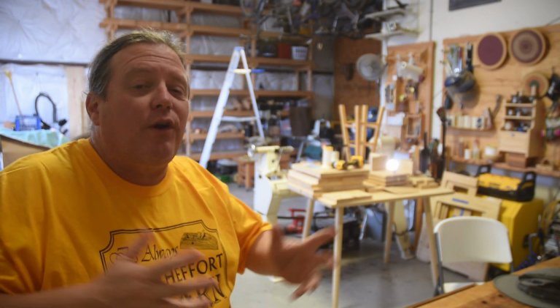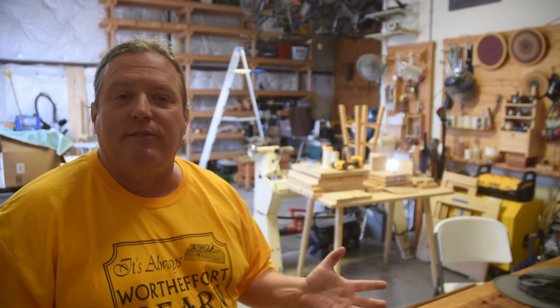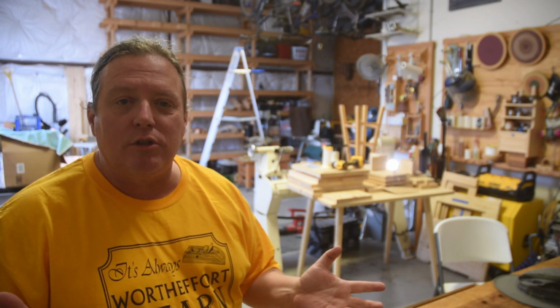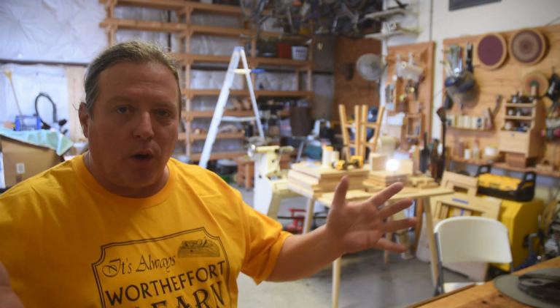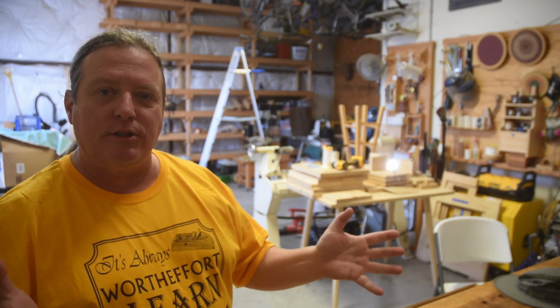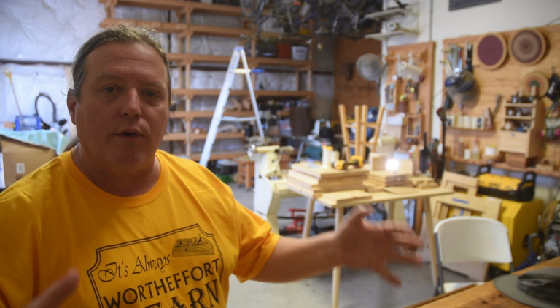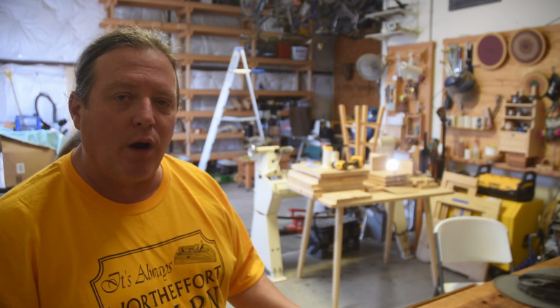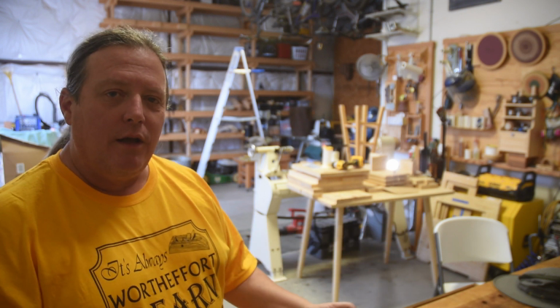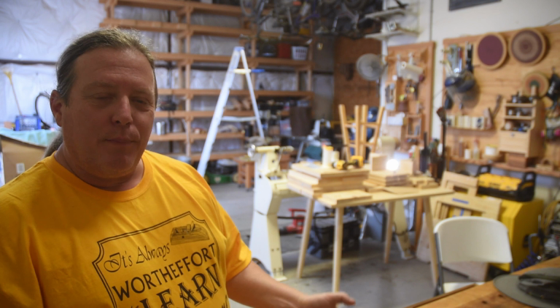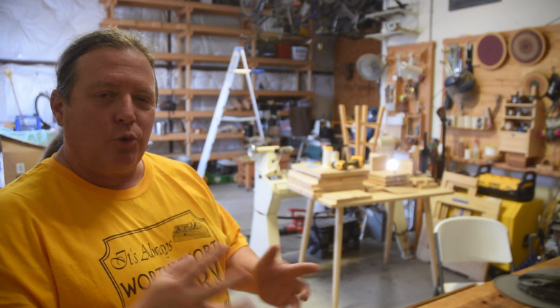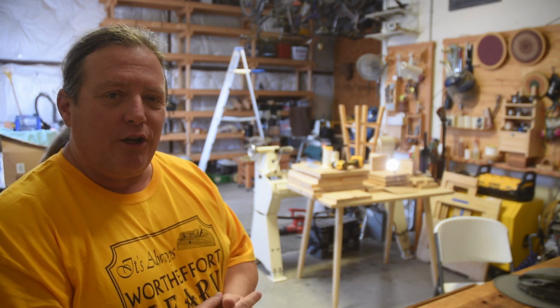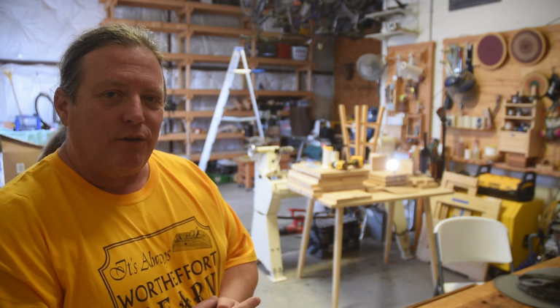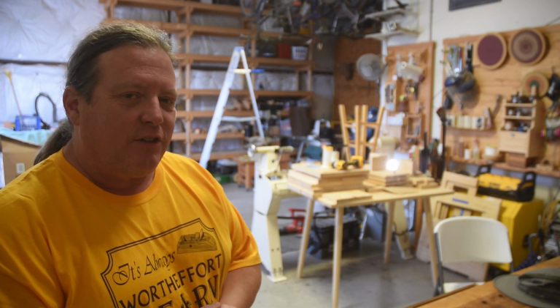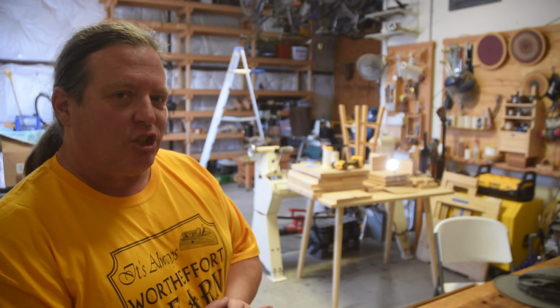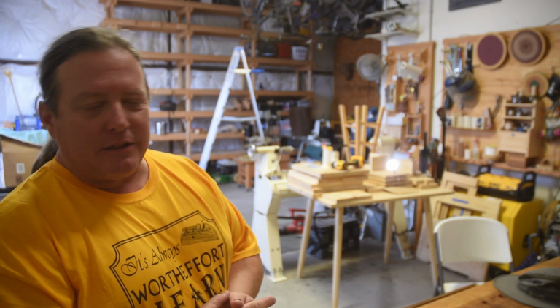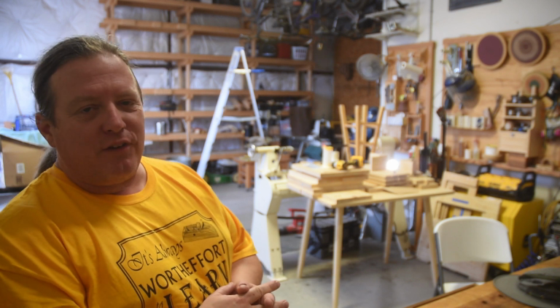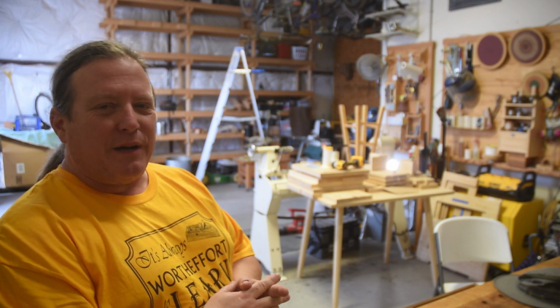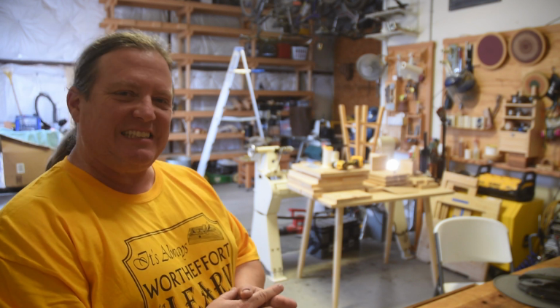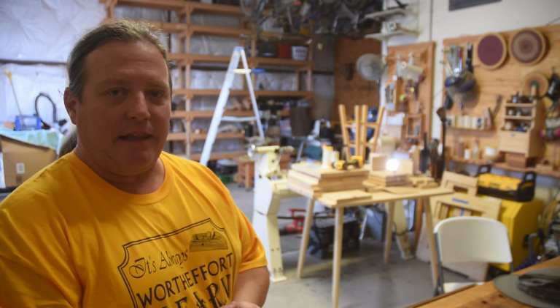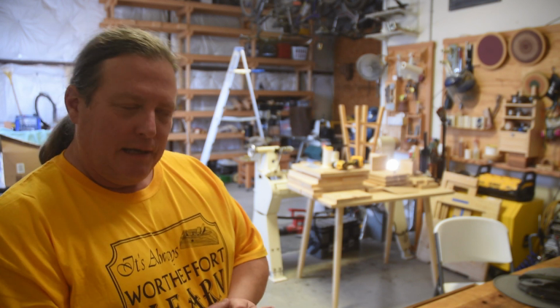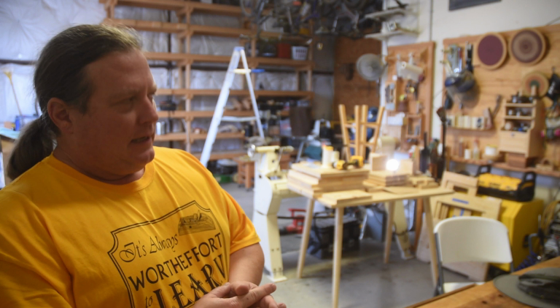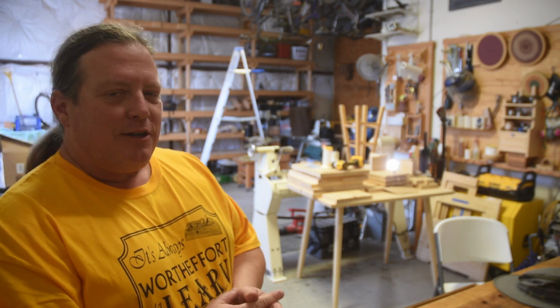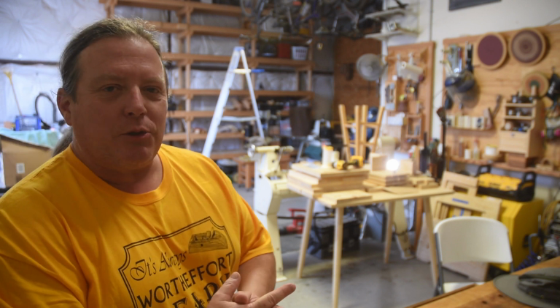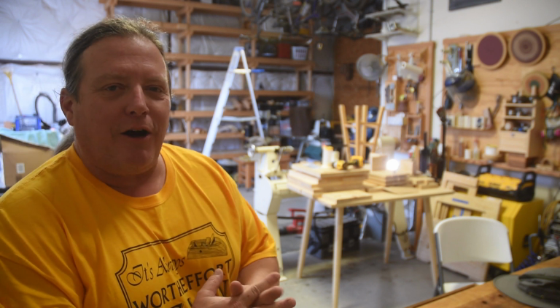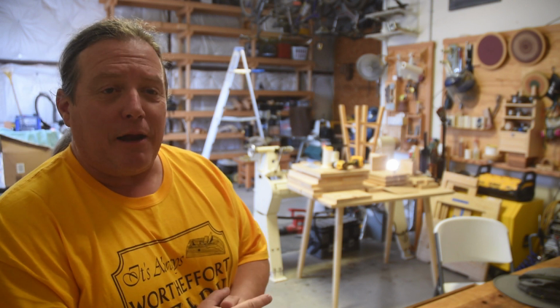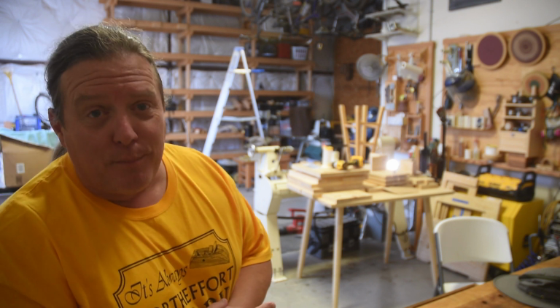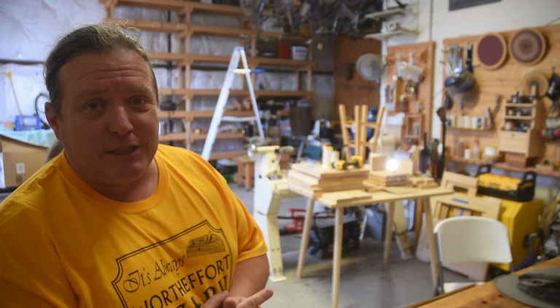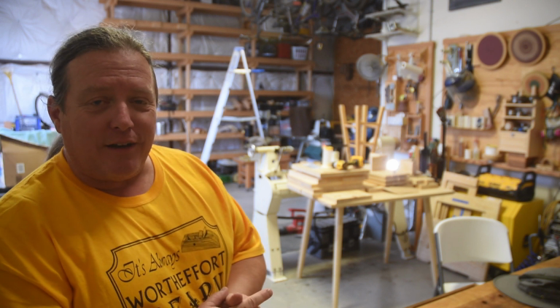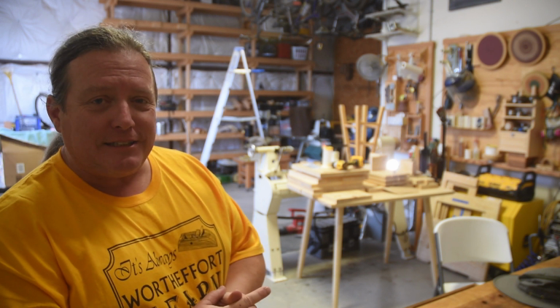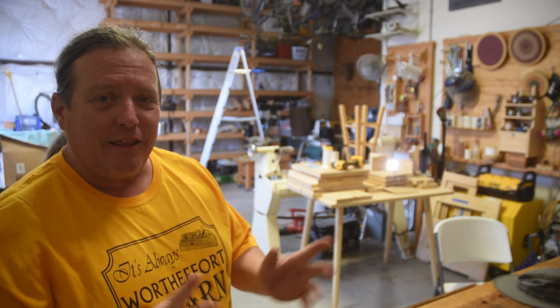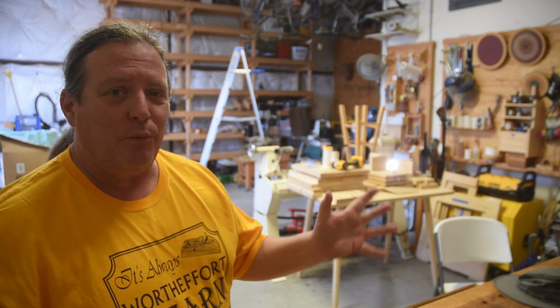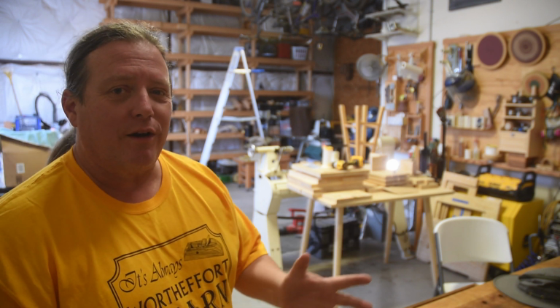Granted, some of them were just small shops in the corner of an apartment. But 20 years, 15 shops, and now moving on to my 16th. I've been doing this quite a long time — the moving aspect of it, not necessarily the fine woodworking.